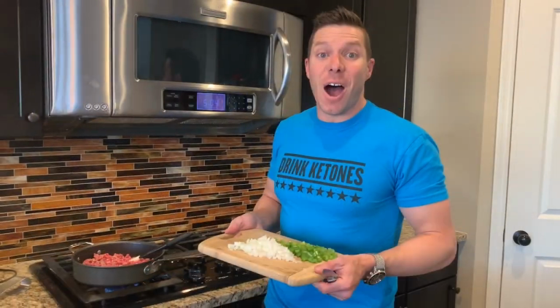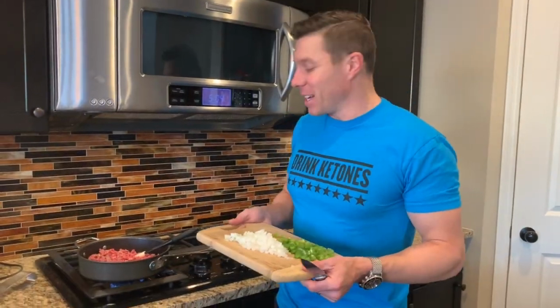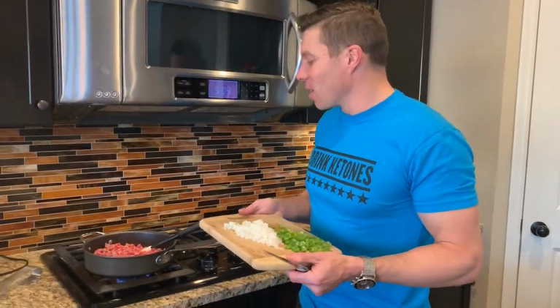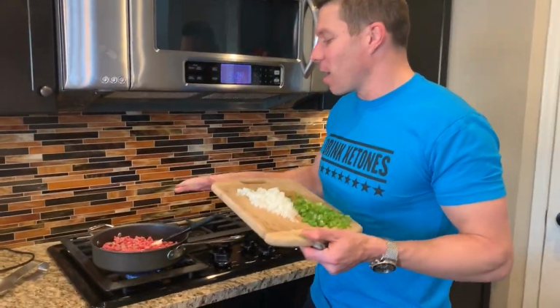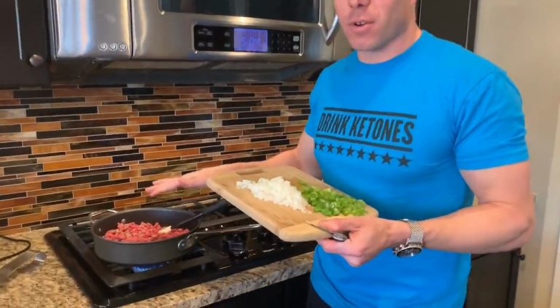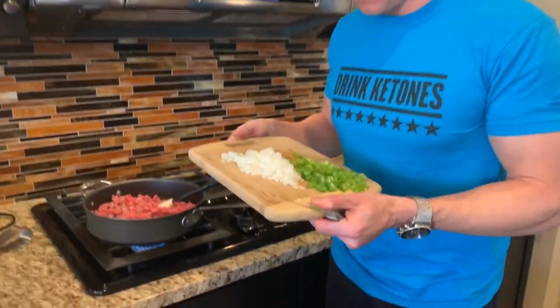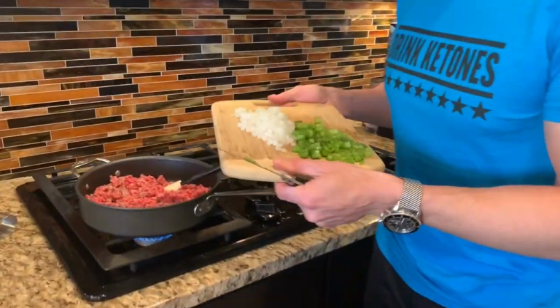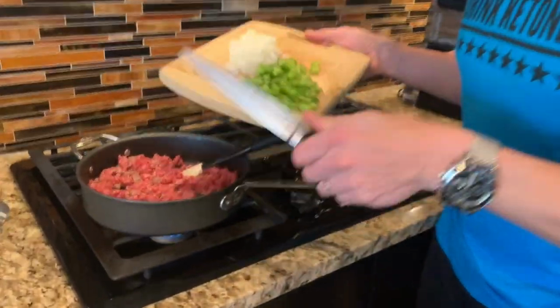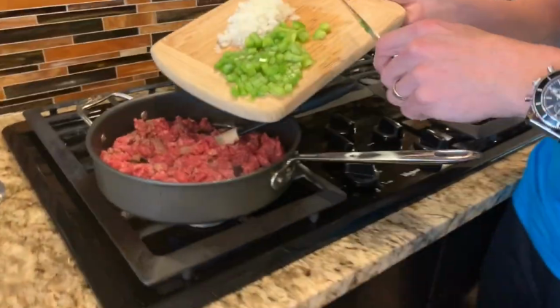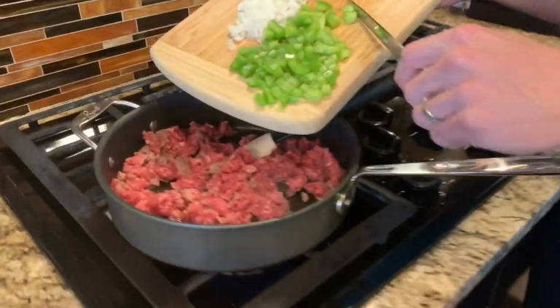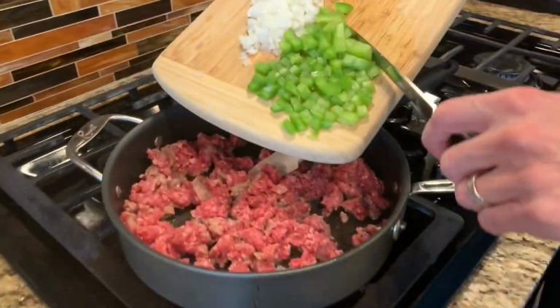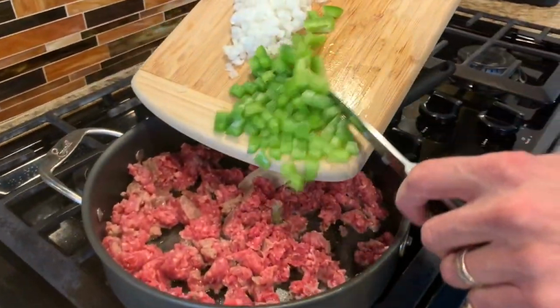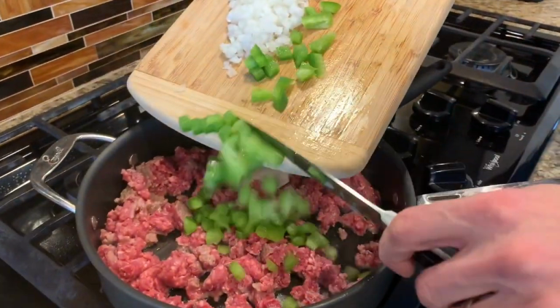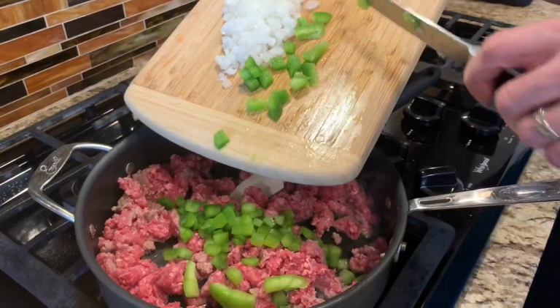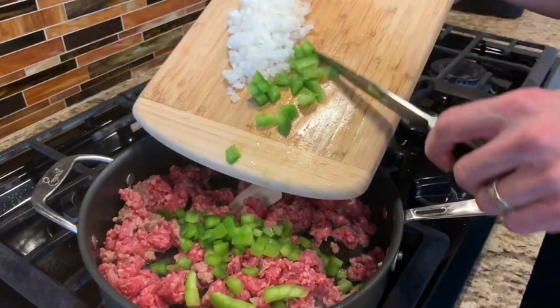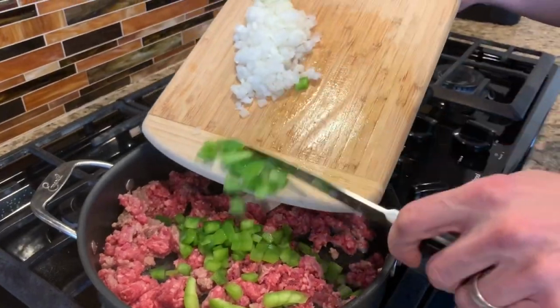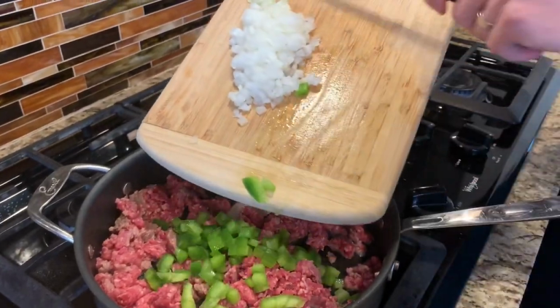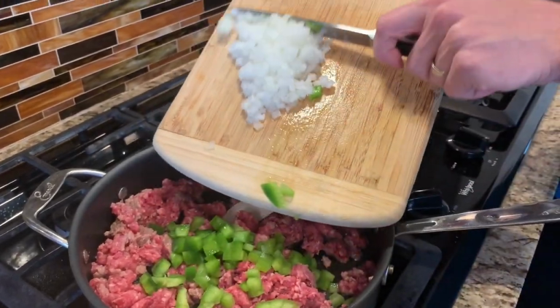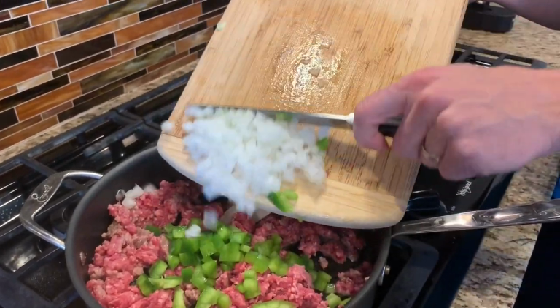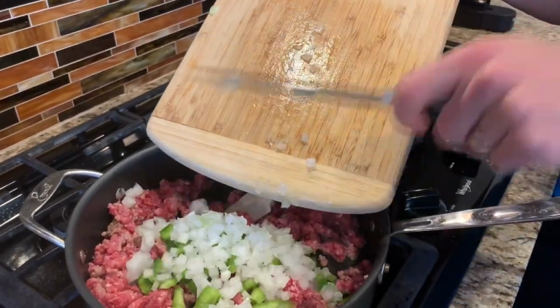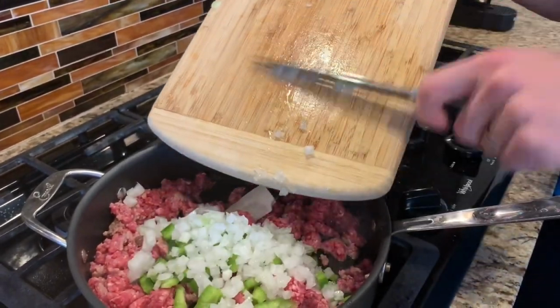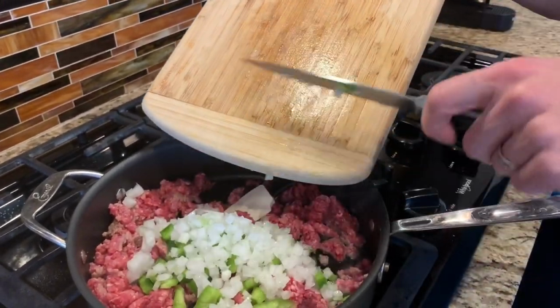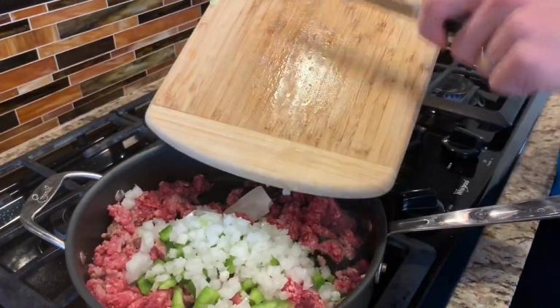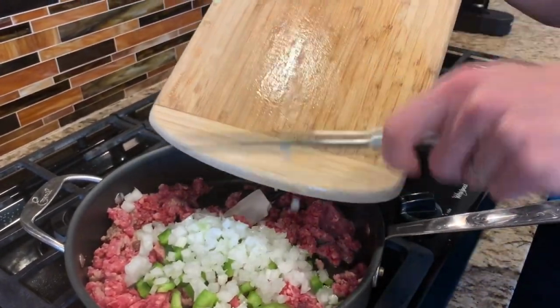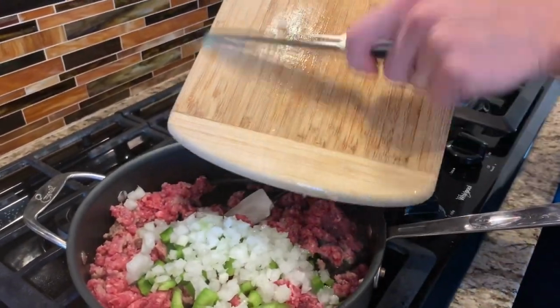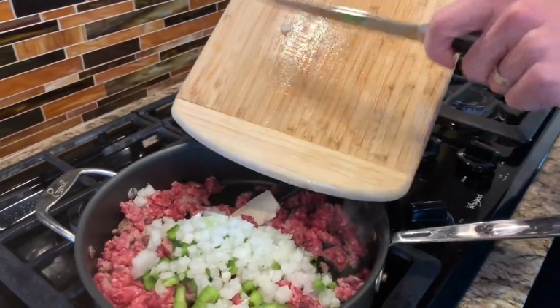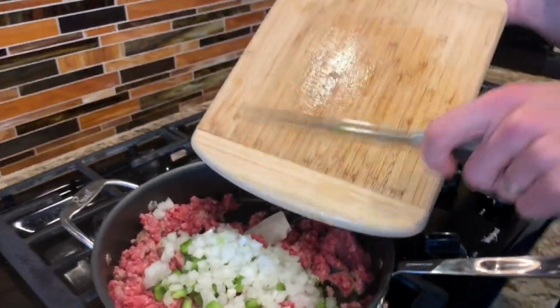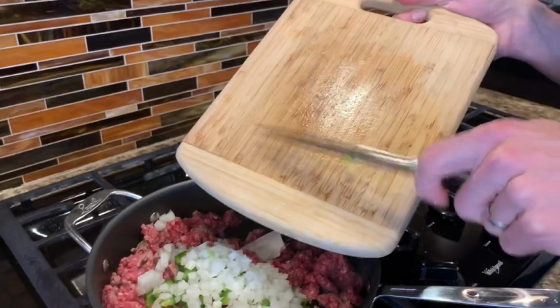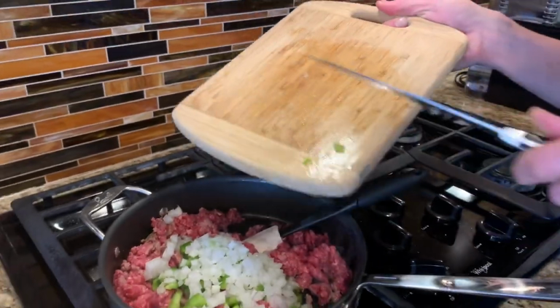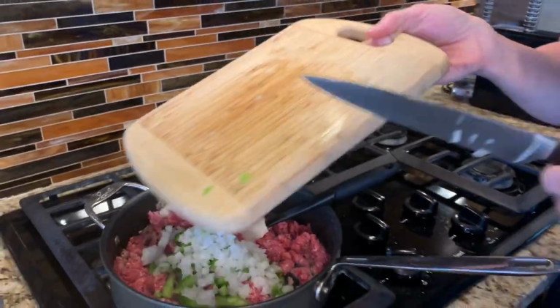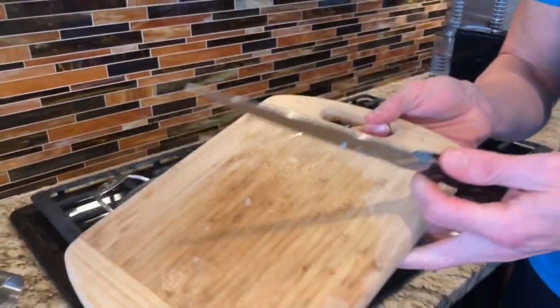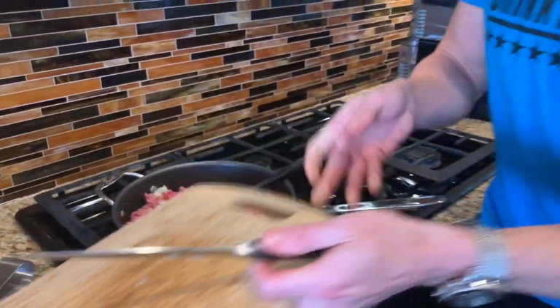To get started, we've got a pound of ground beef that we're getting browned here. I've also got some green pepper and a little bit of onion I'm going to sauté with the ground beef and get this nice and good to go.